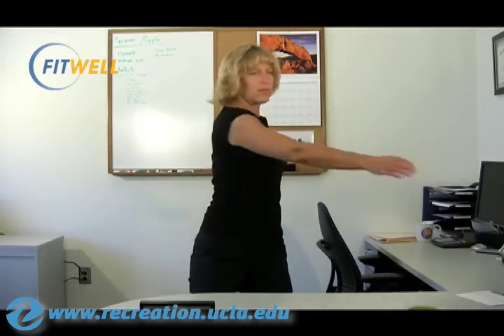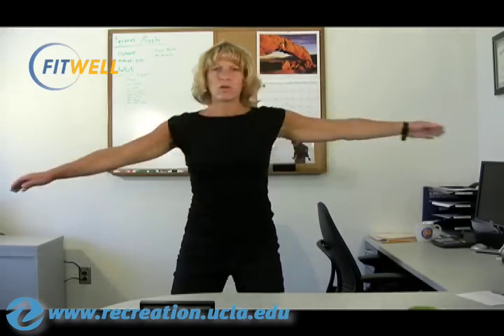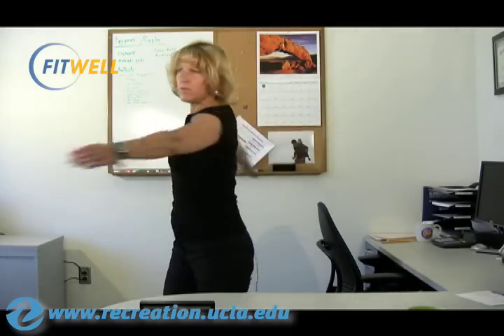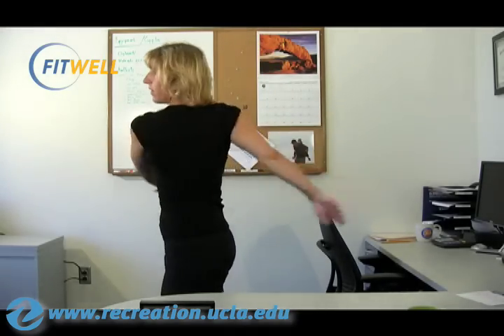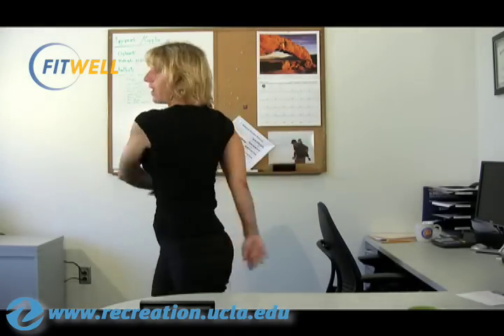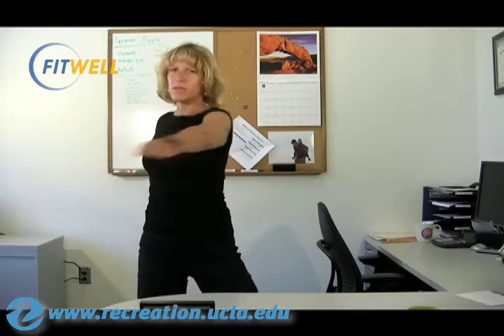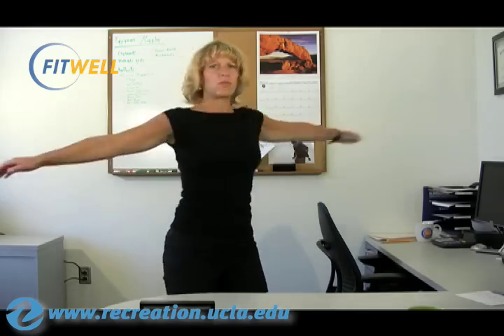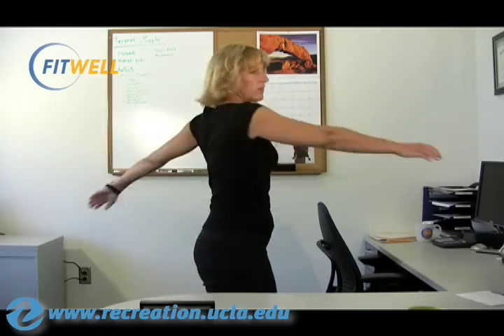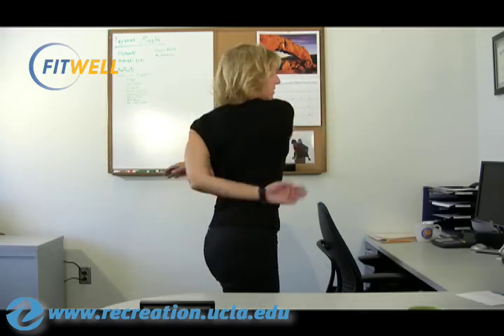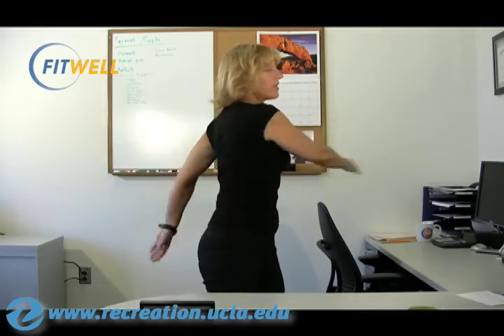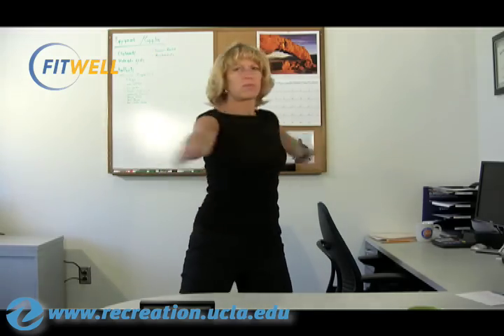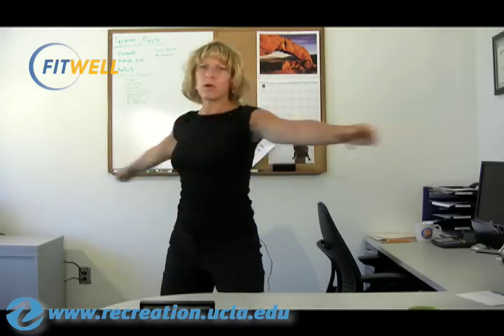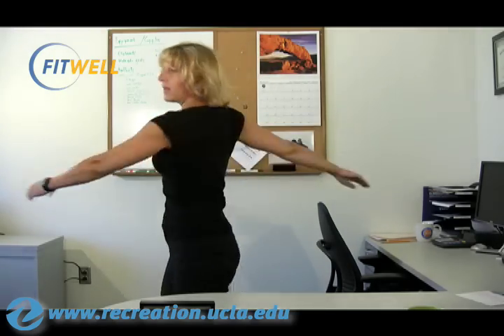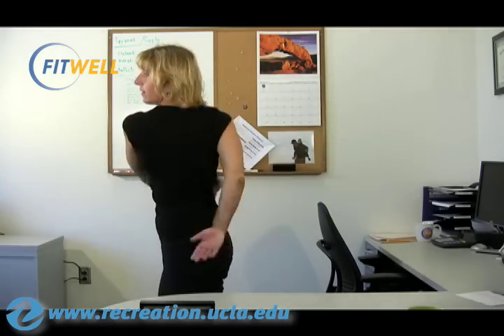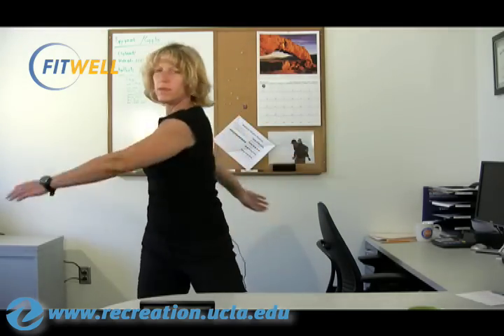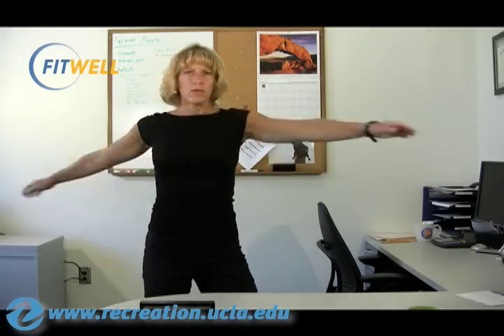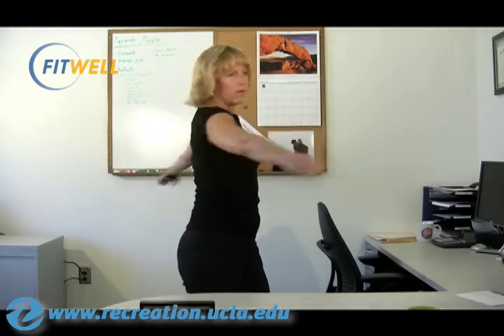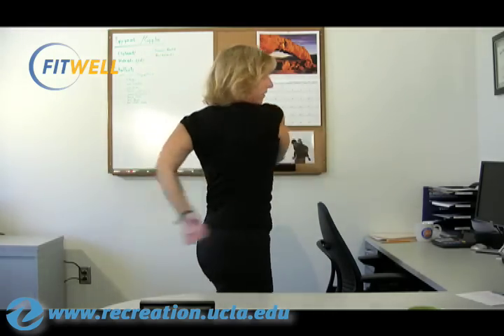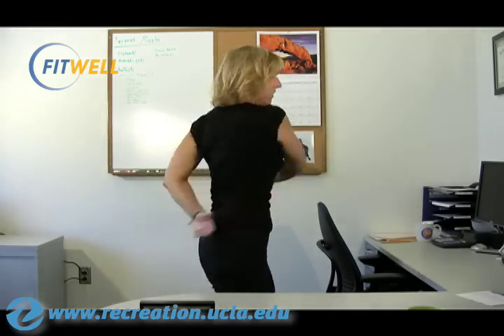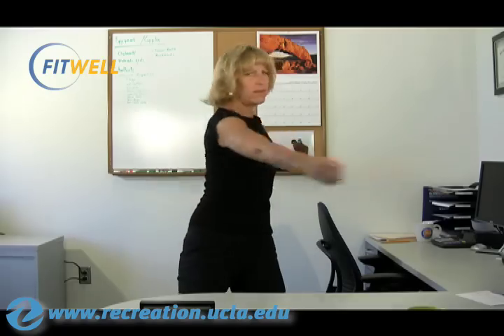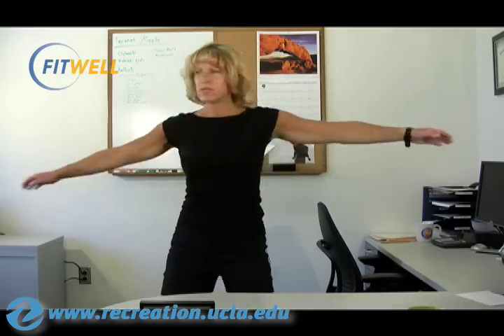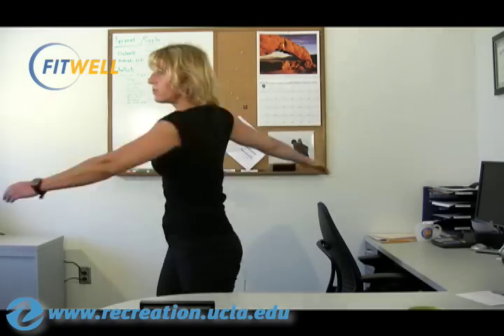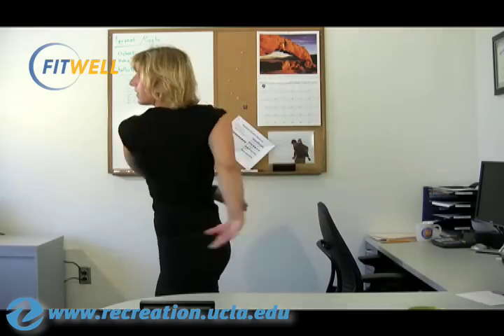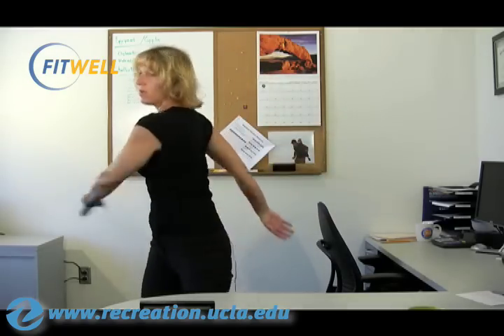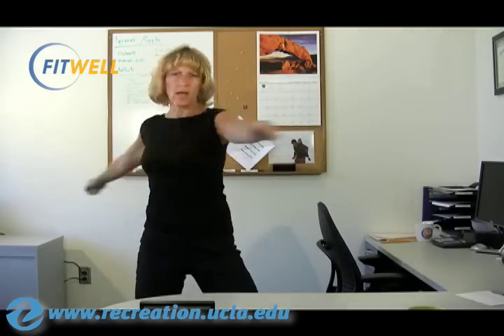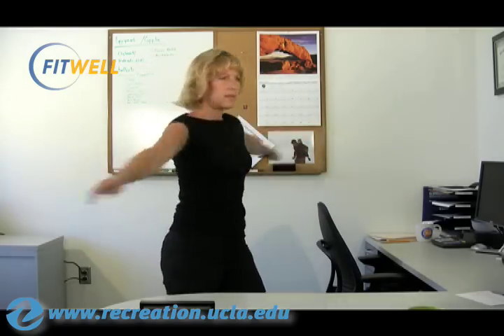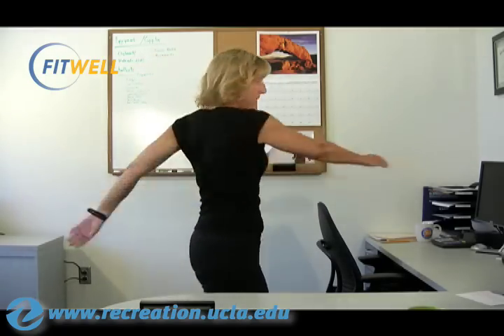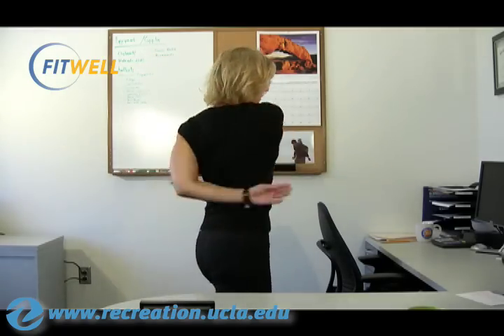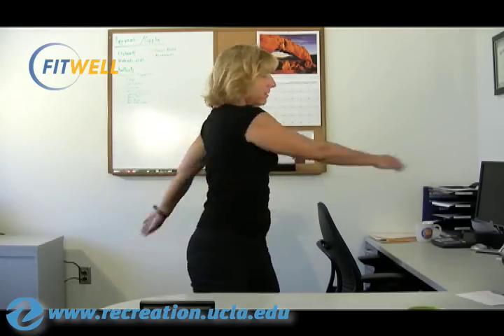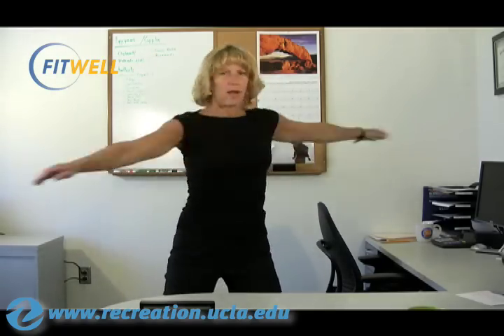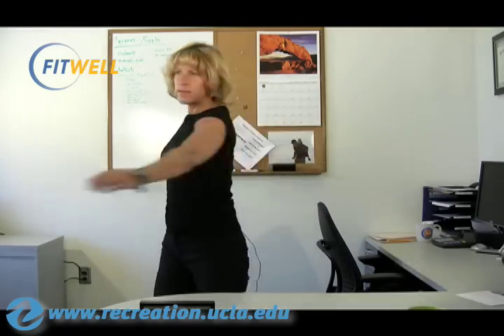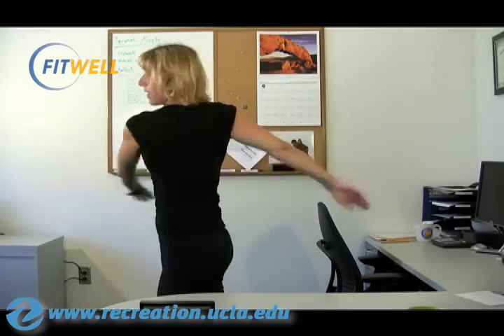Let those arms be very heavy so that you almost feel a stretch through the armpit area, and then you just let your body go side to side, side to side.